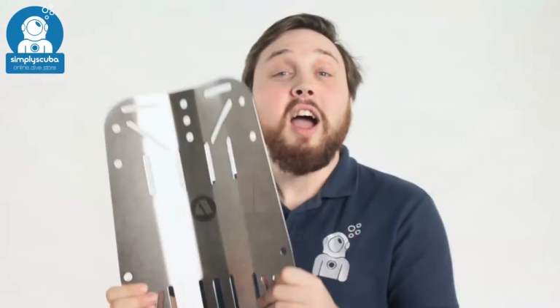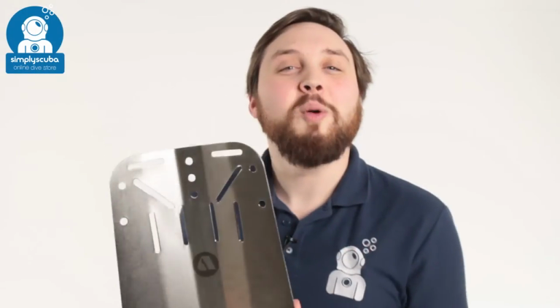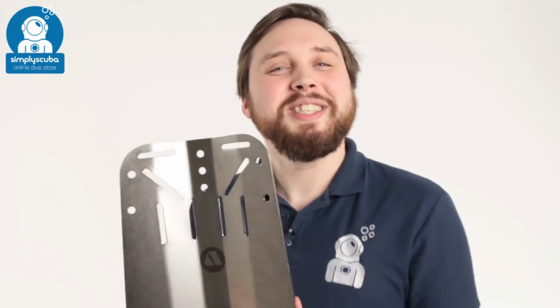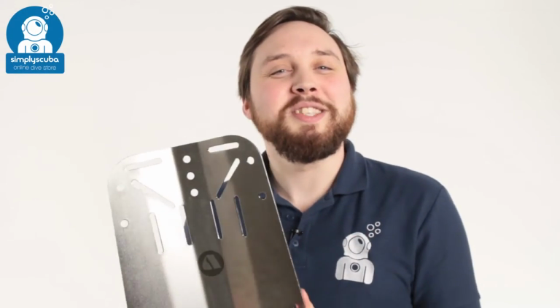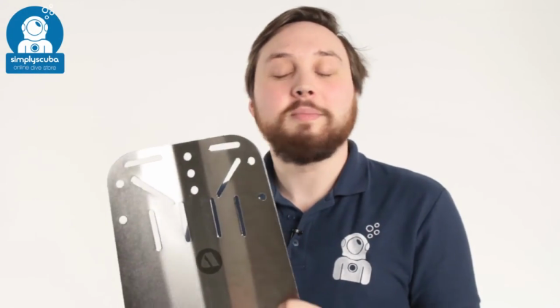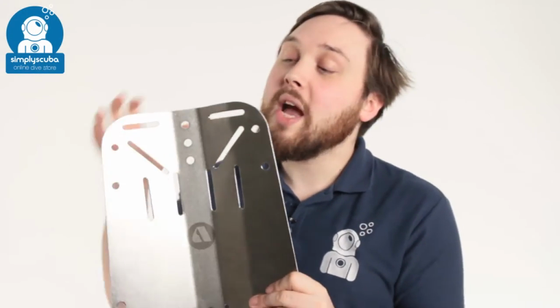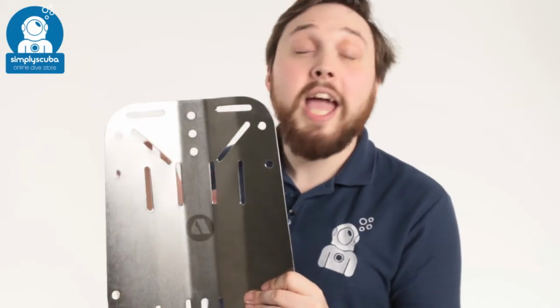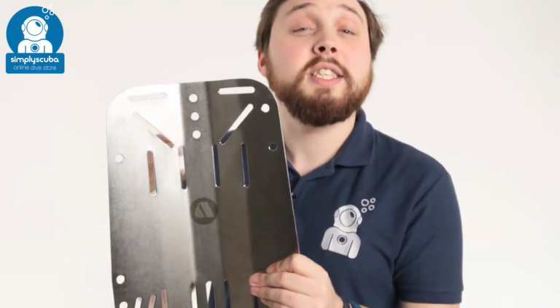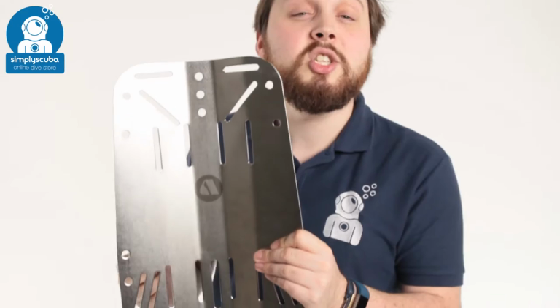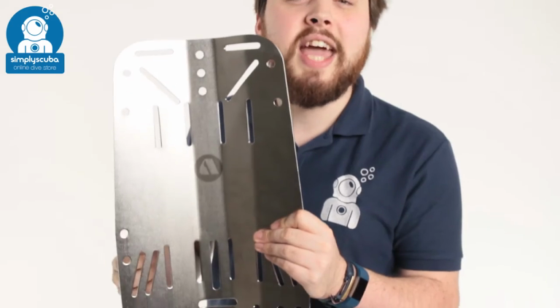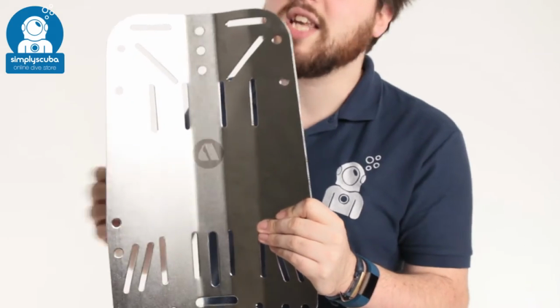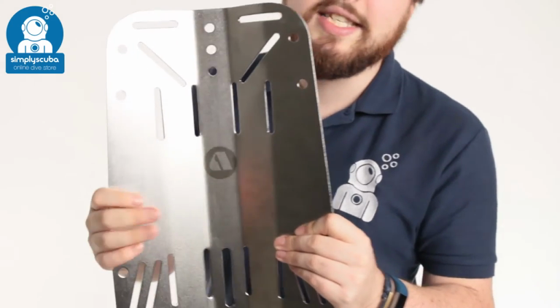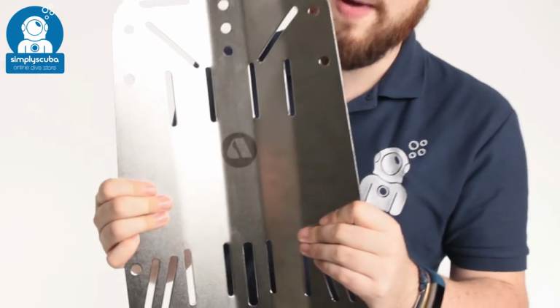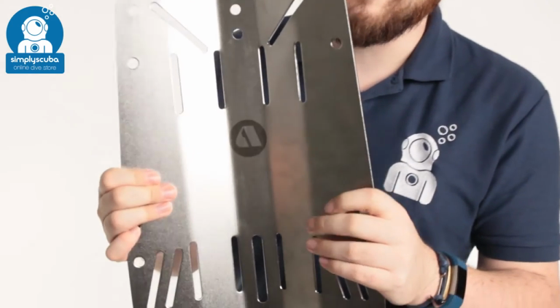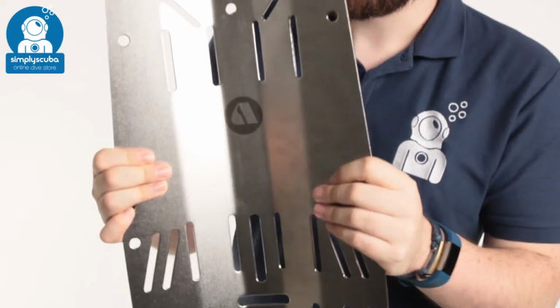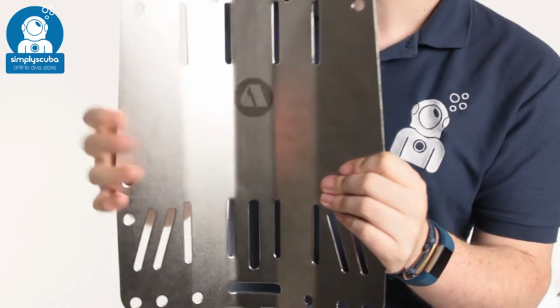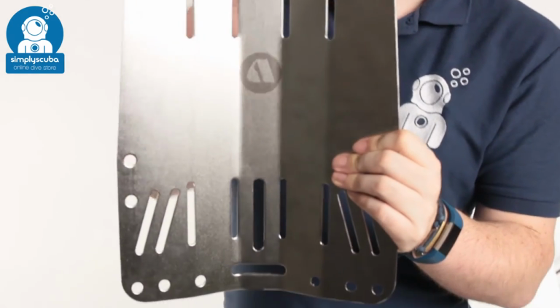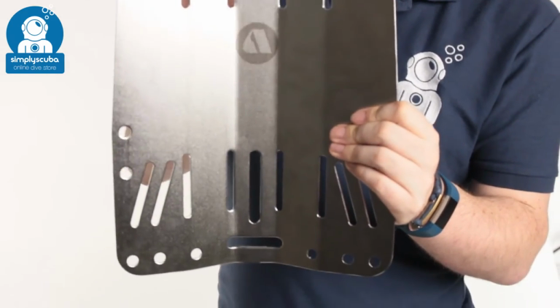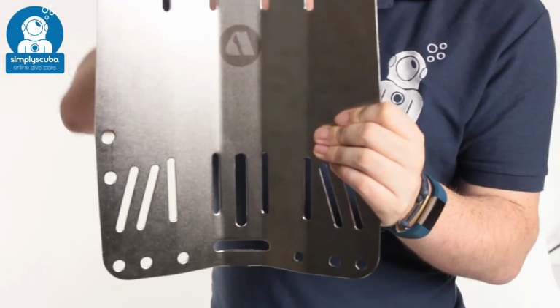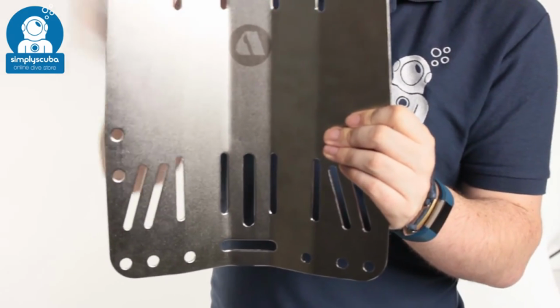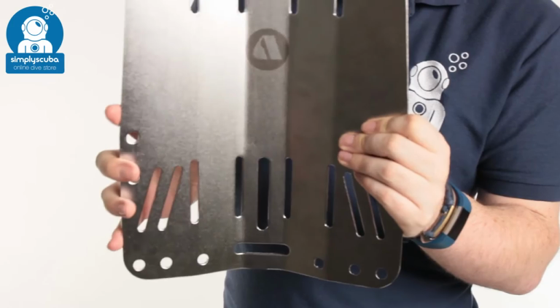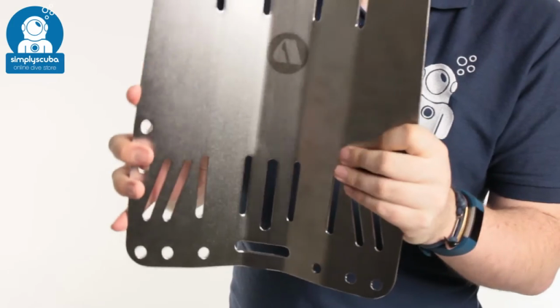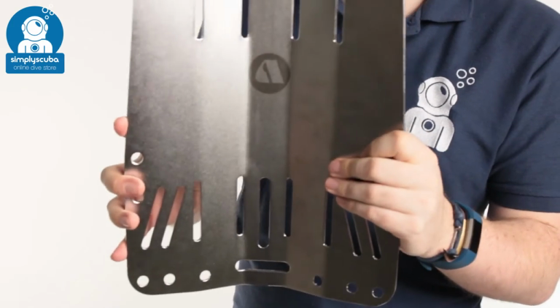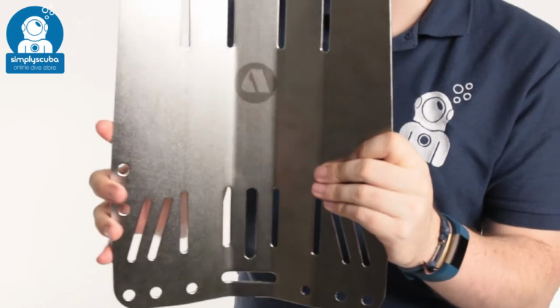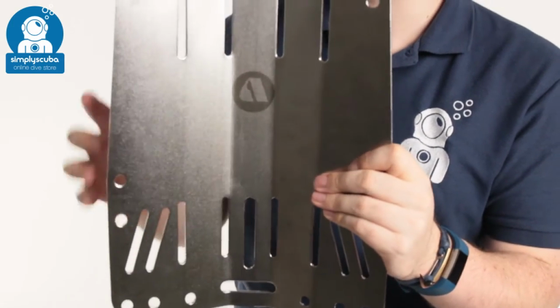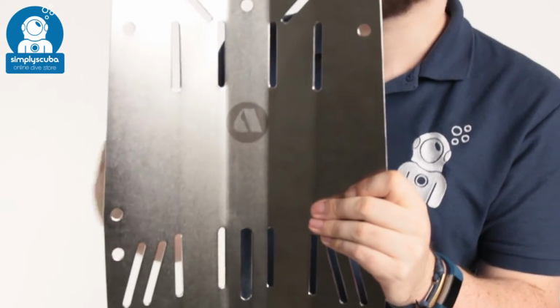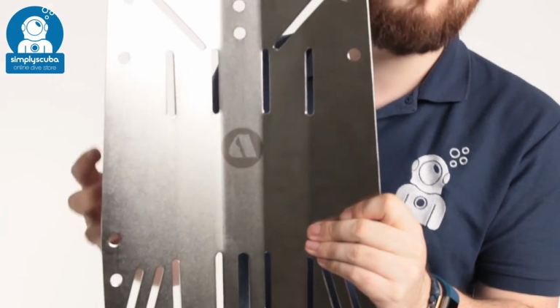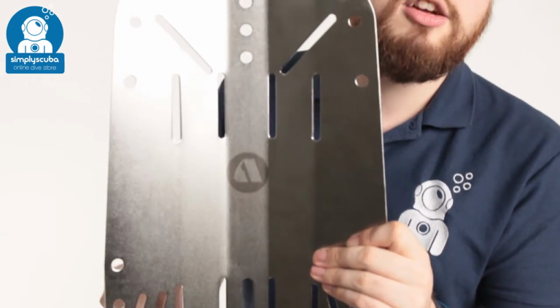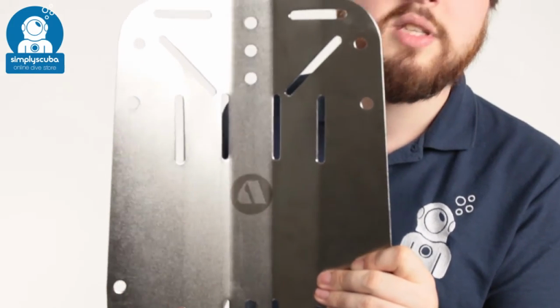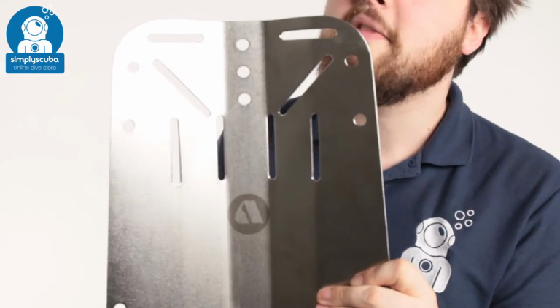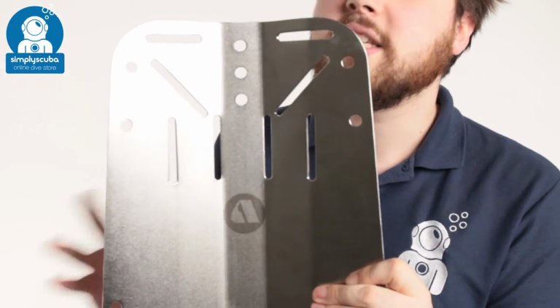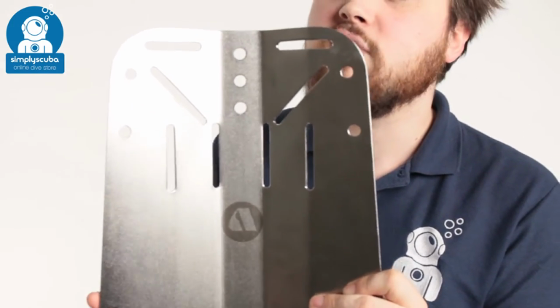Hi, welcome to Simply Scuba. Here we have the Apex WTX stainless steel backplate. This is a traditional style backplate. Stainless steel weighs about 2.2 kilograms, so you have plenty of trim.